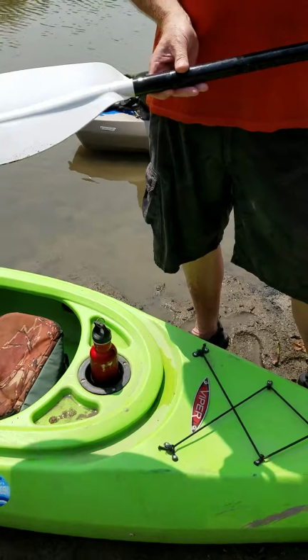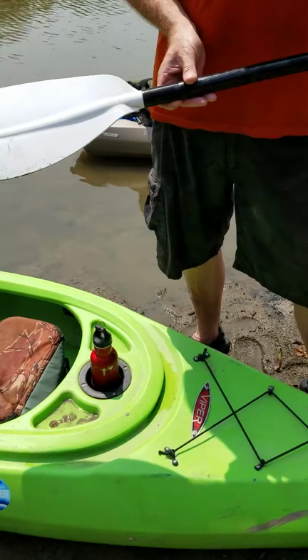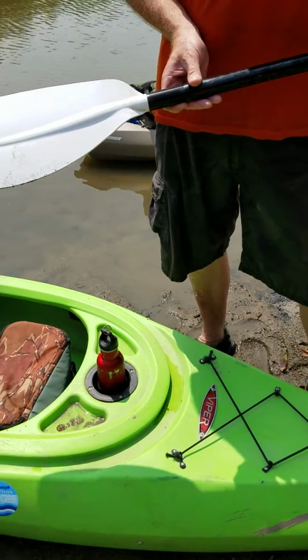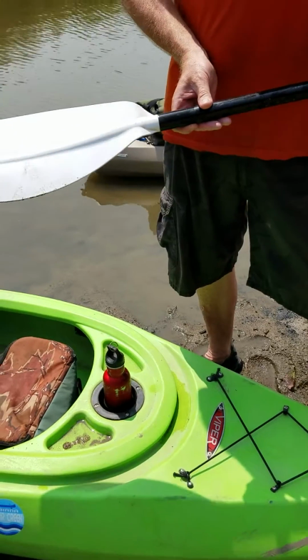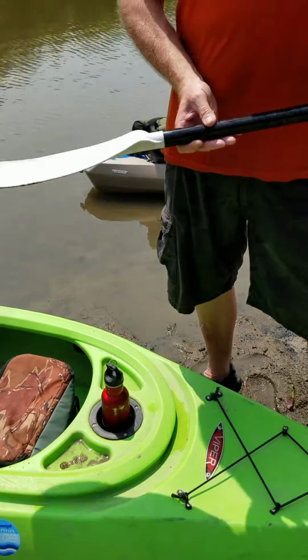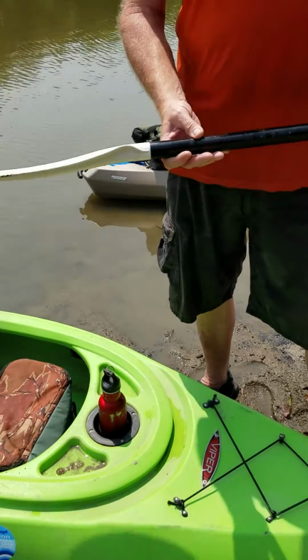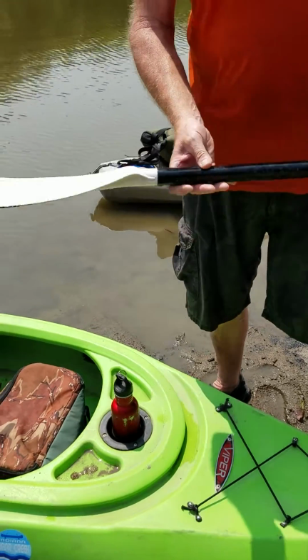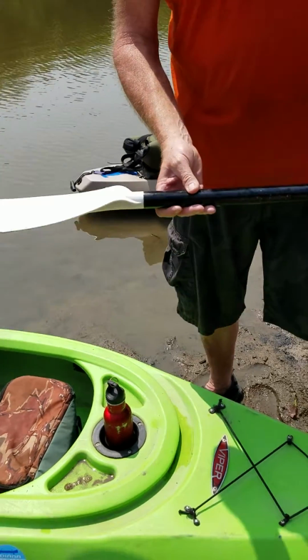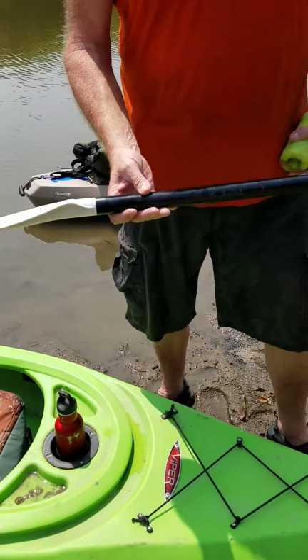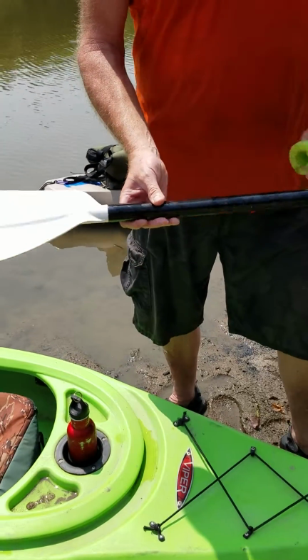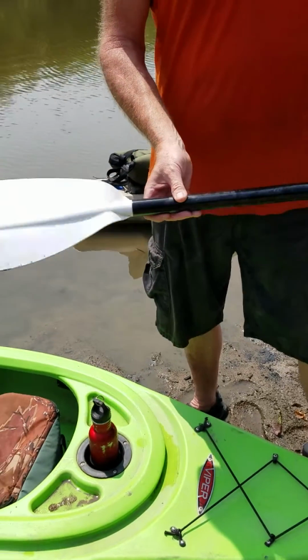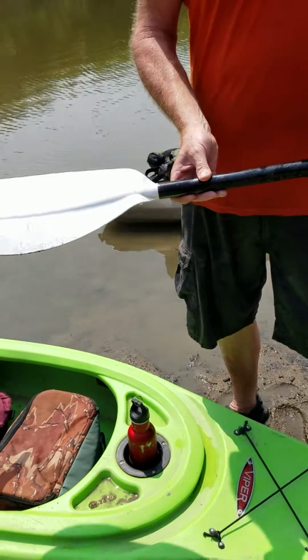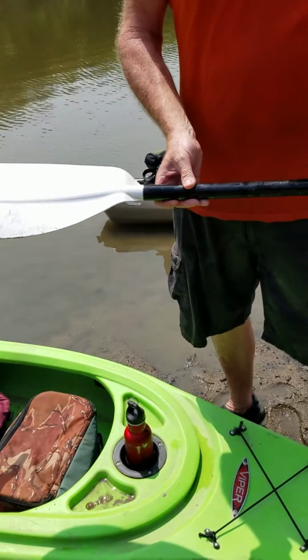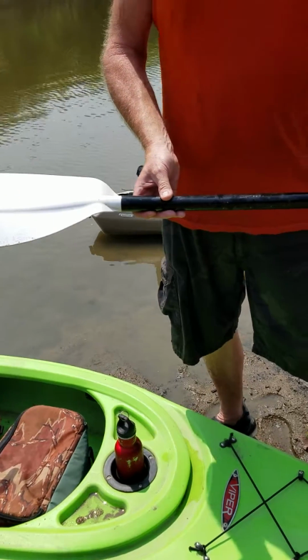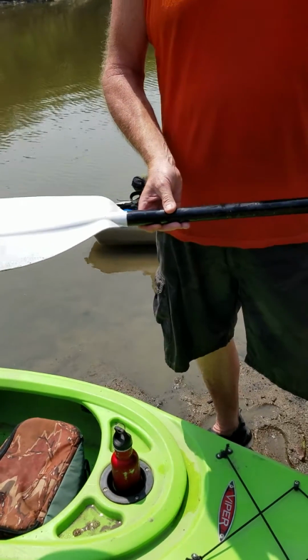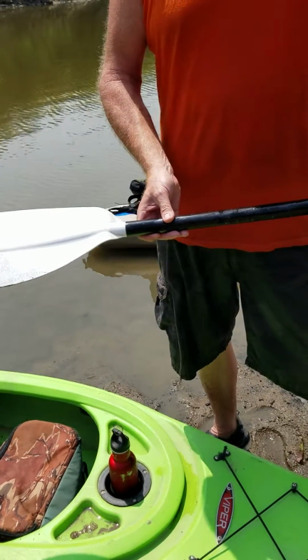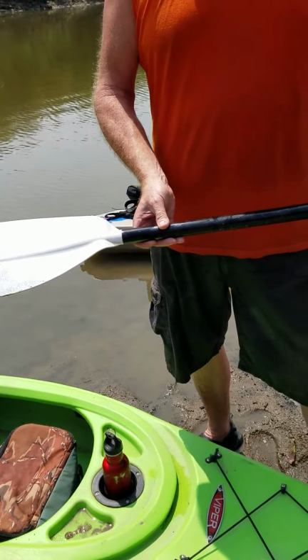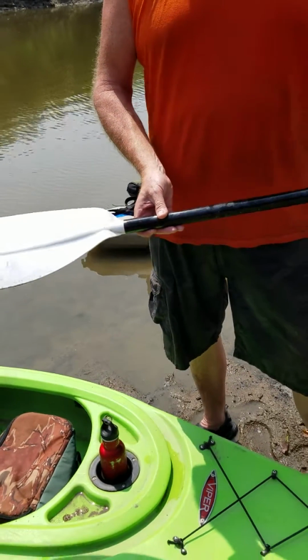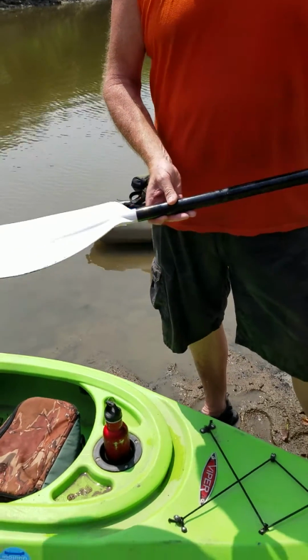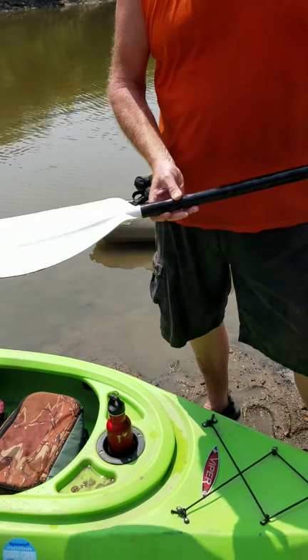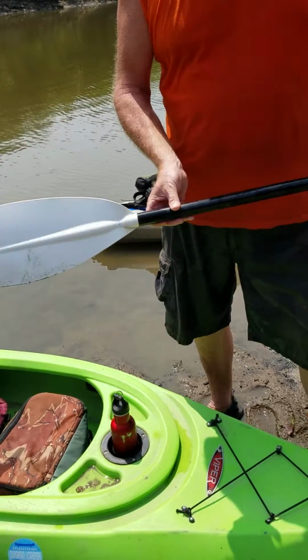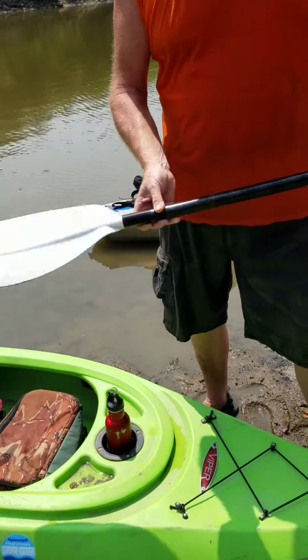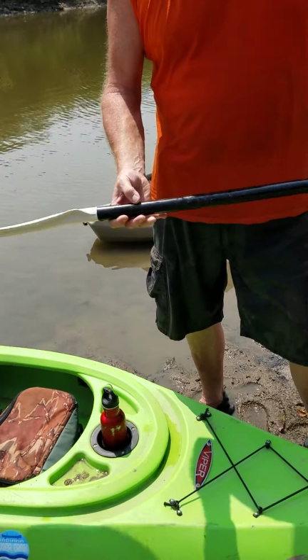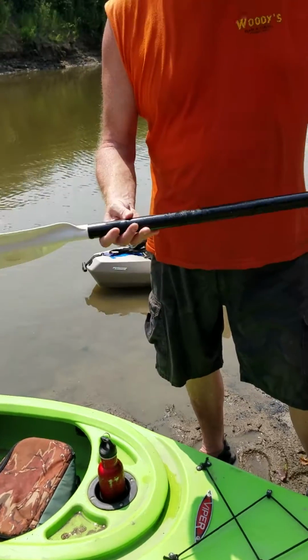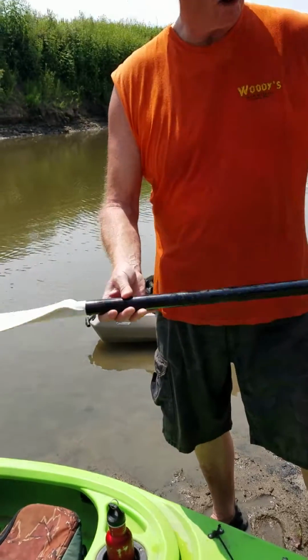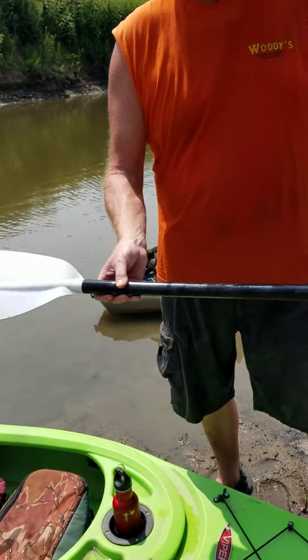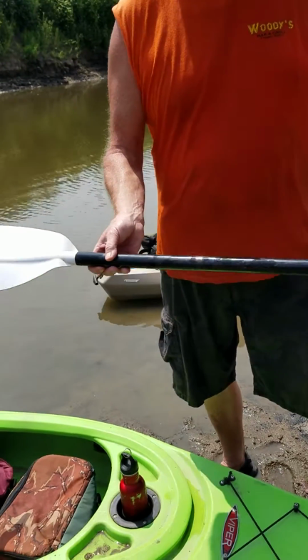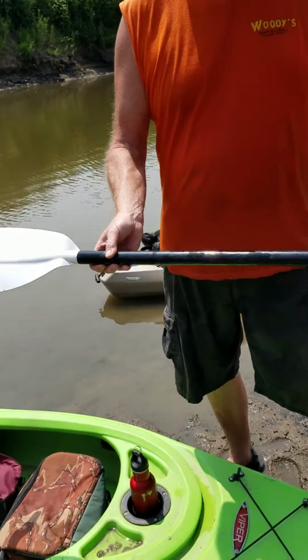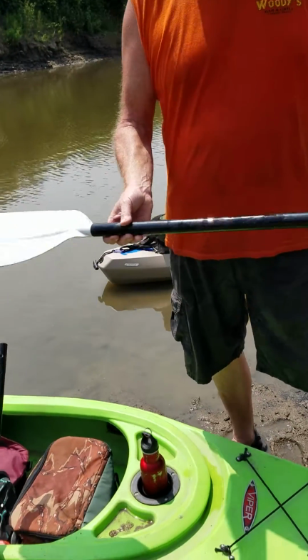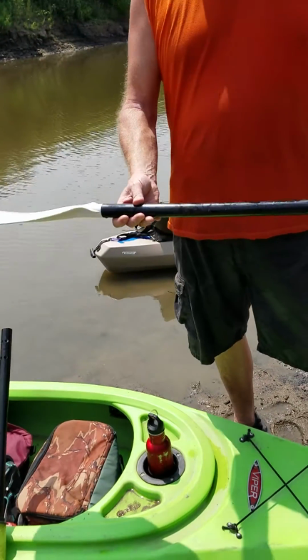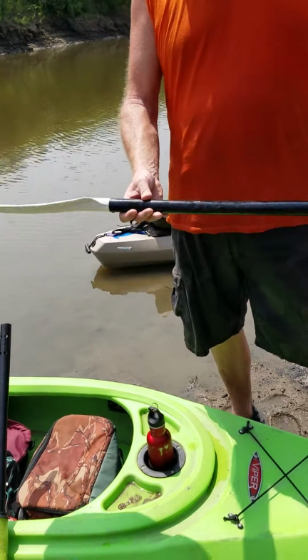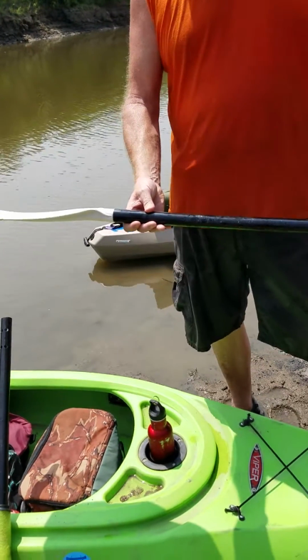Hey I'm Will, and this is Backyard Outdoors. Today we're out here on the Spoooo River and we're going to show you a little tip that our friends from the Renegades showed us.